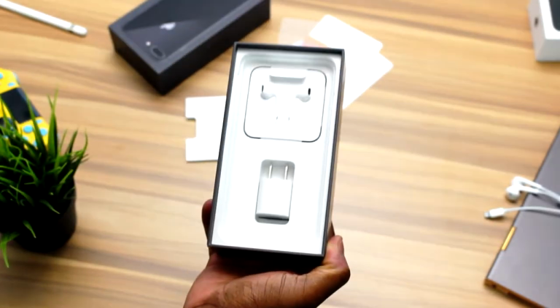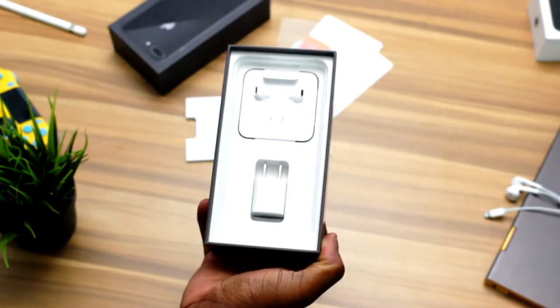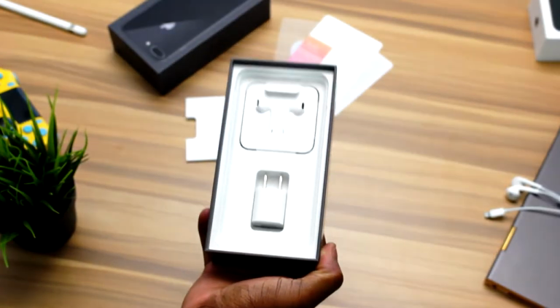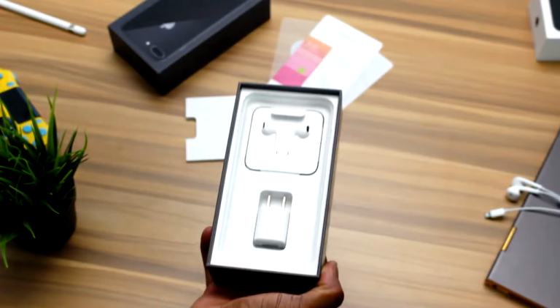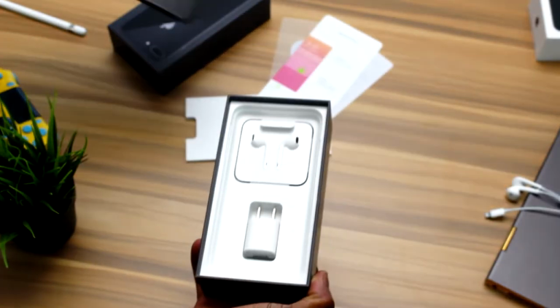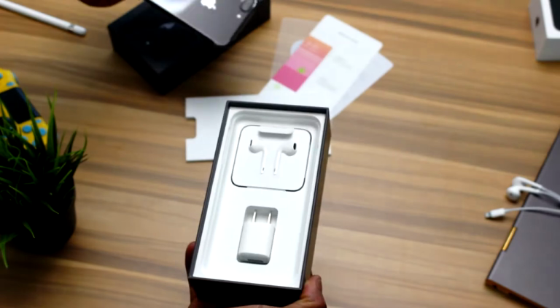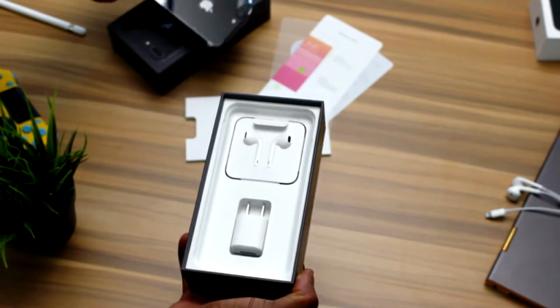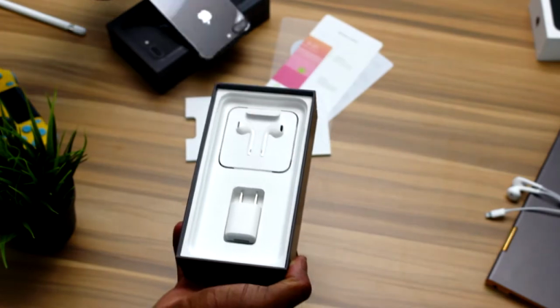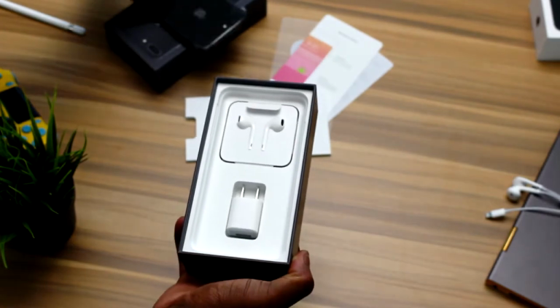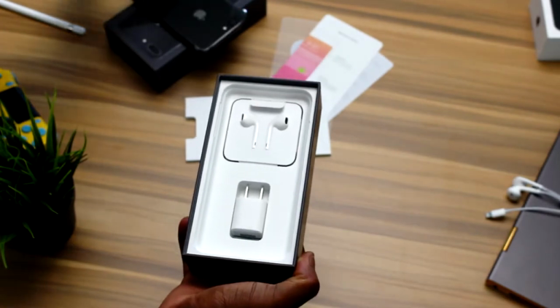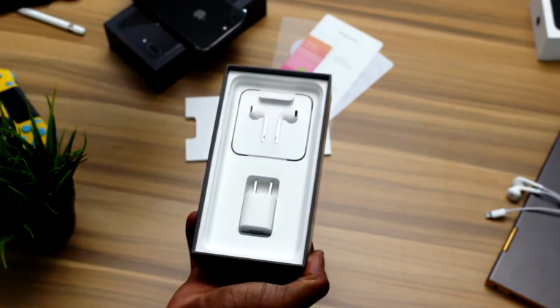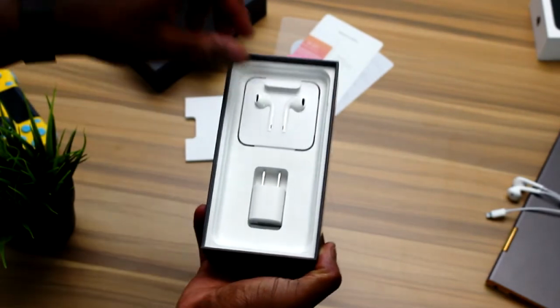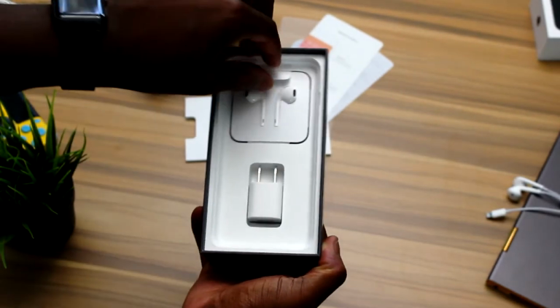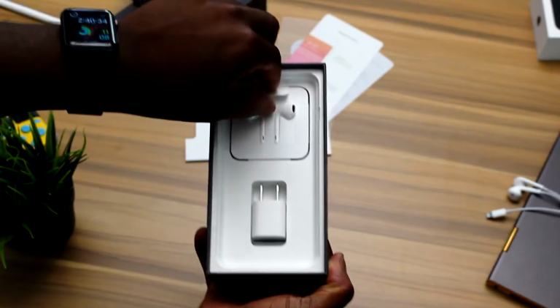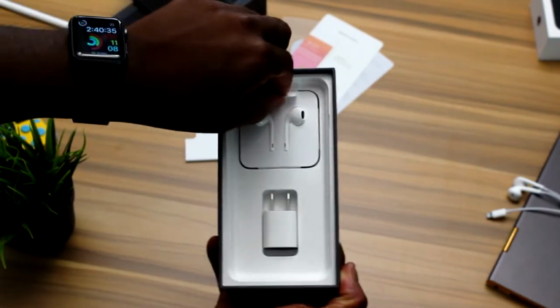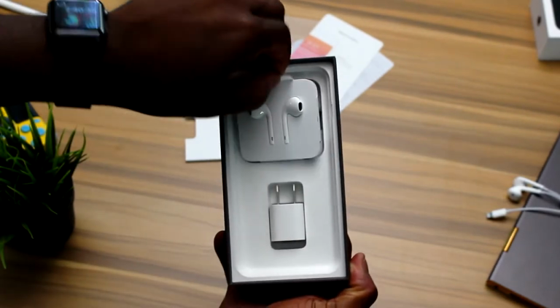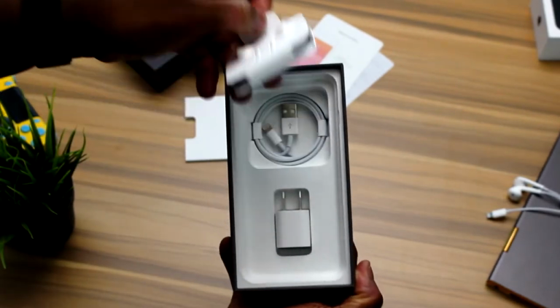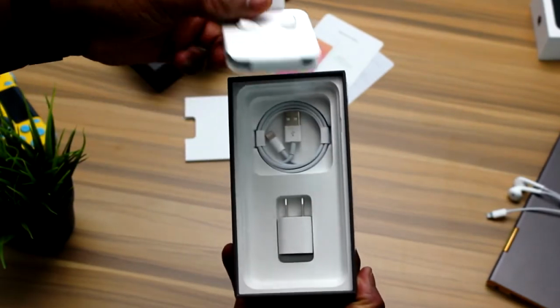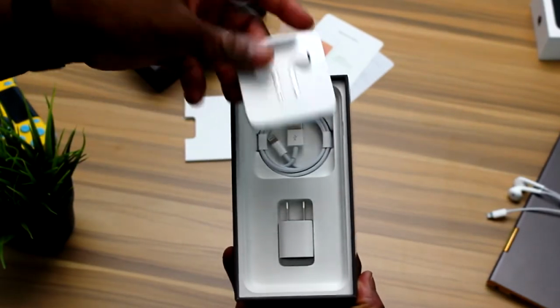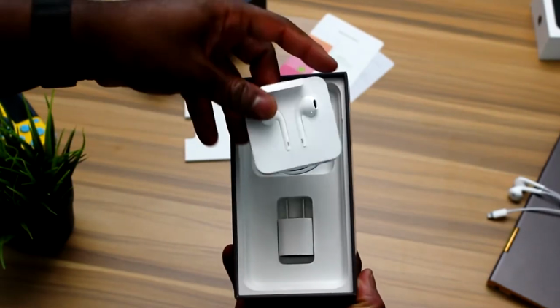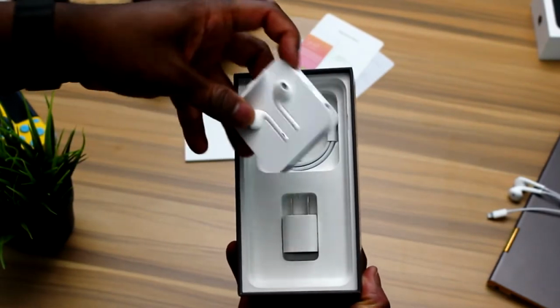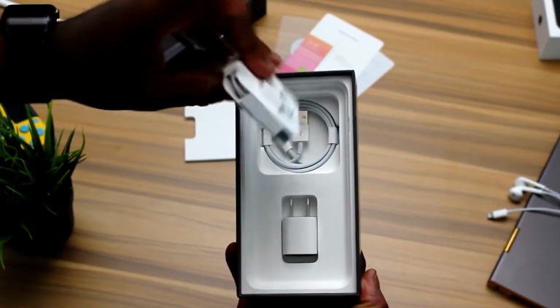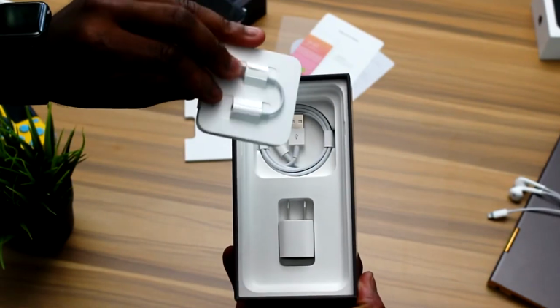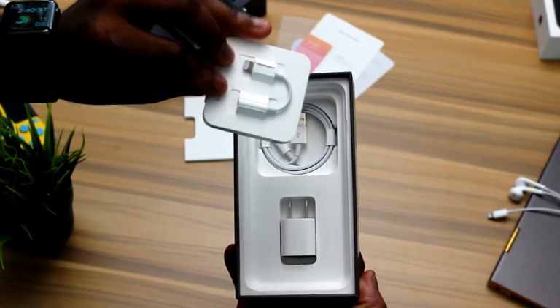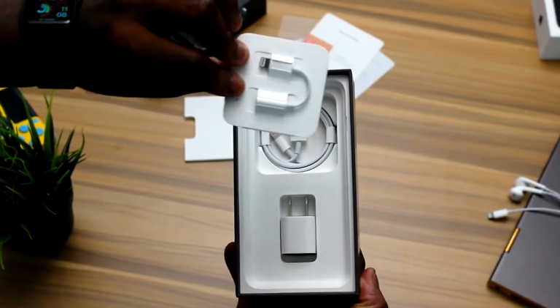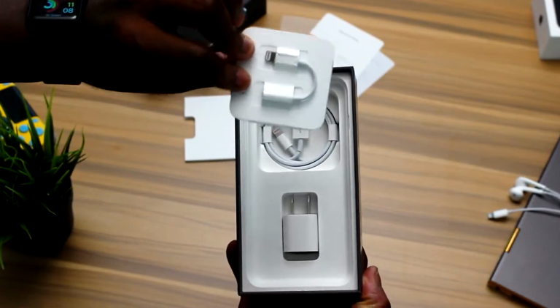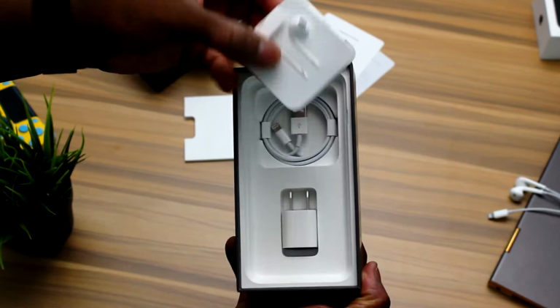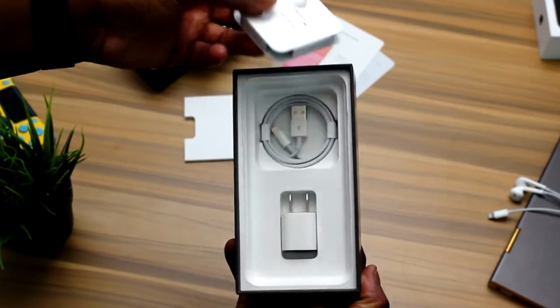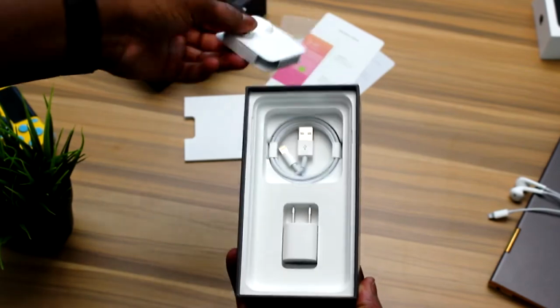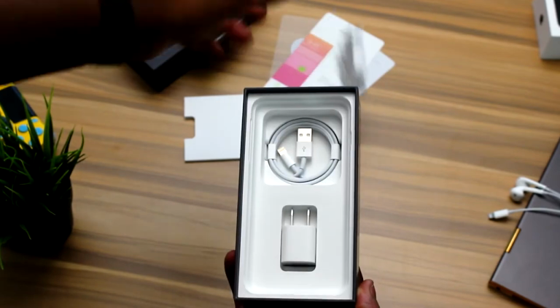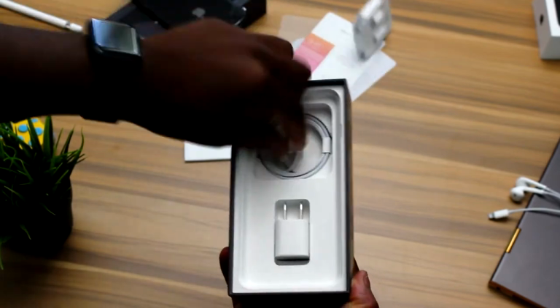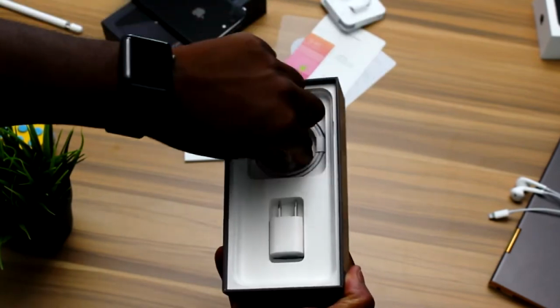Just got to have the latest and greatest. Or, if you happen to be on one of those plans where you're able to upgrade sooner, you can switch to the iPhone 8 or 8 Plus.